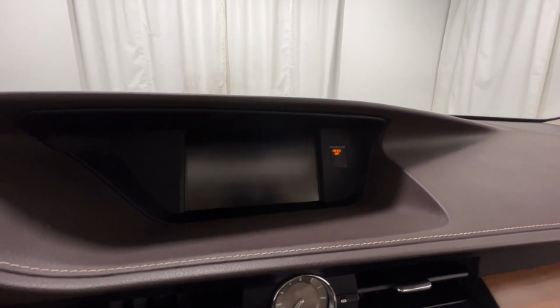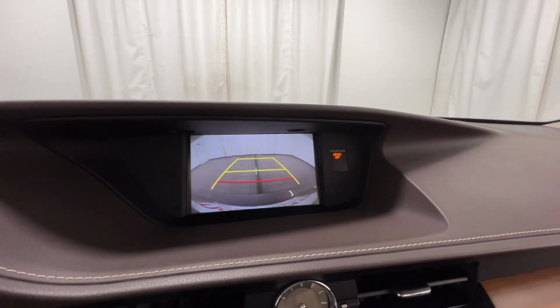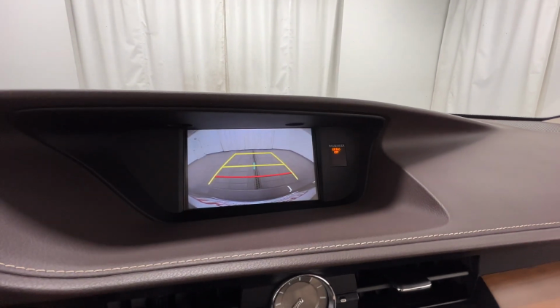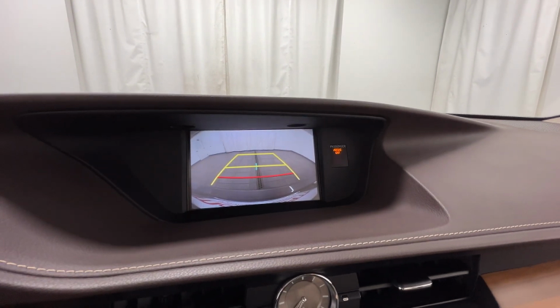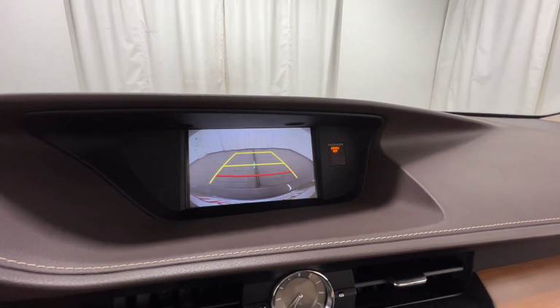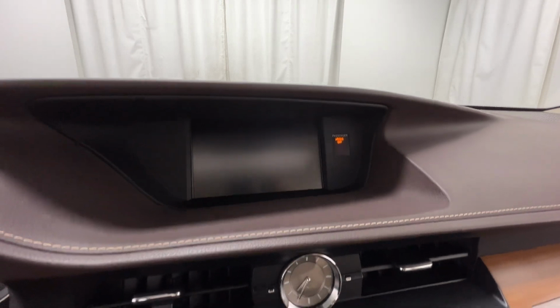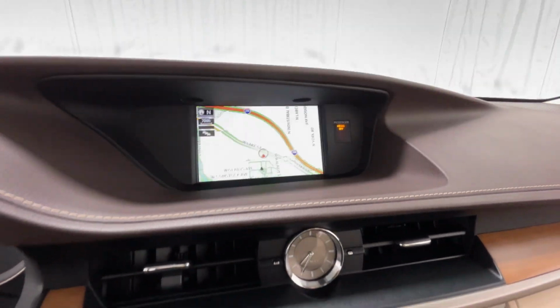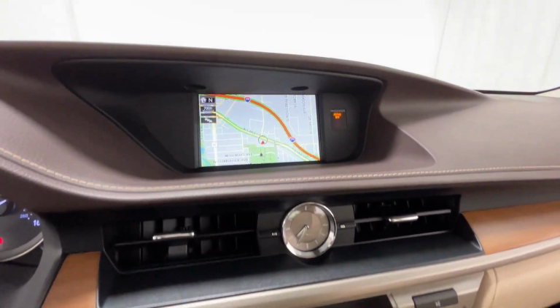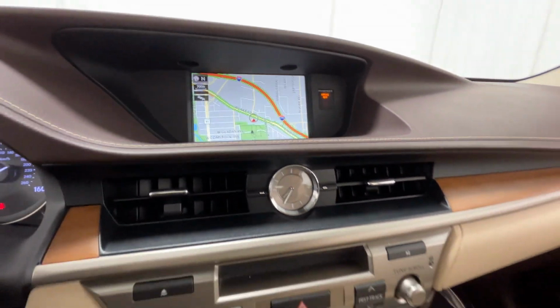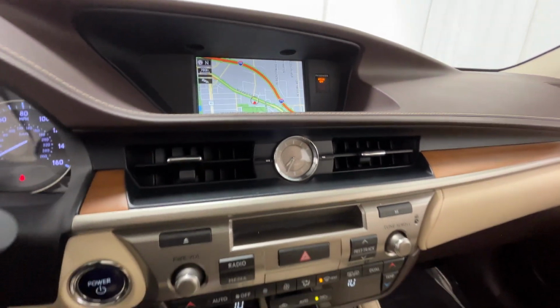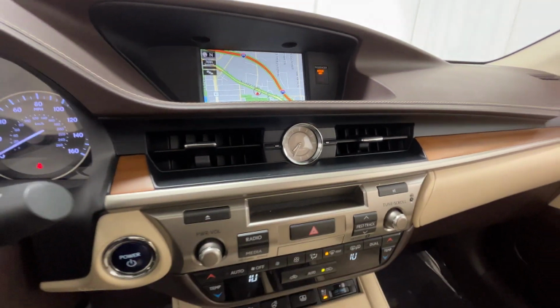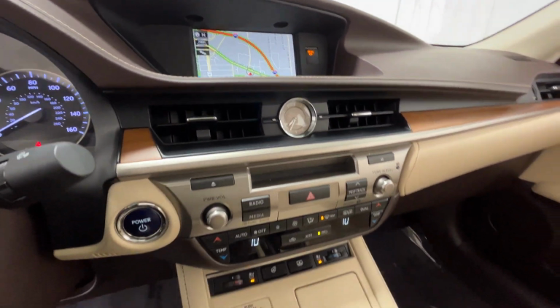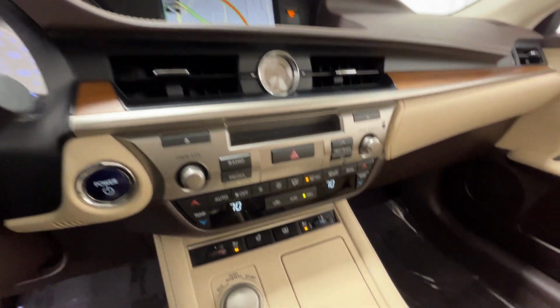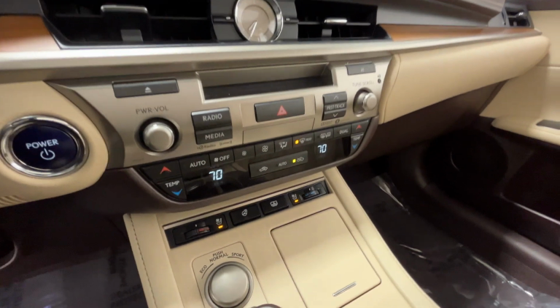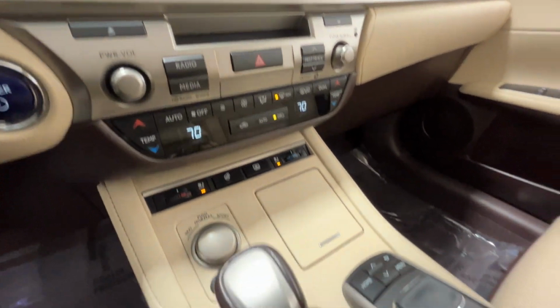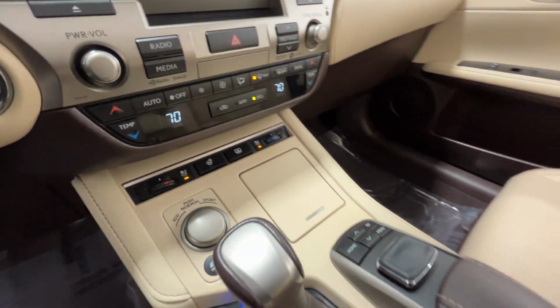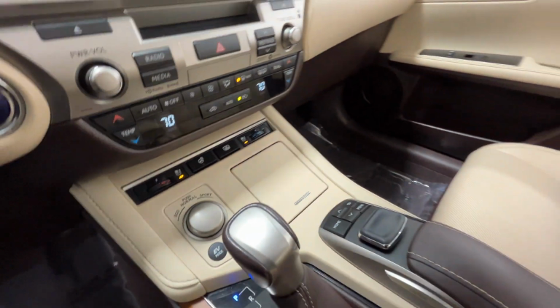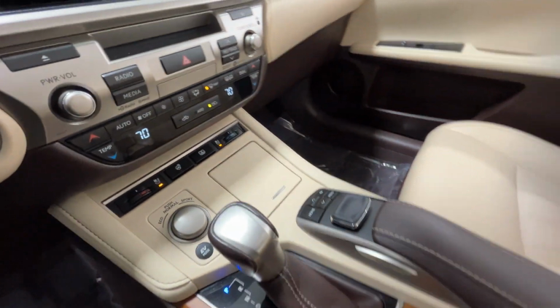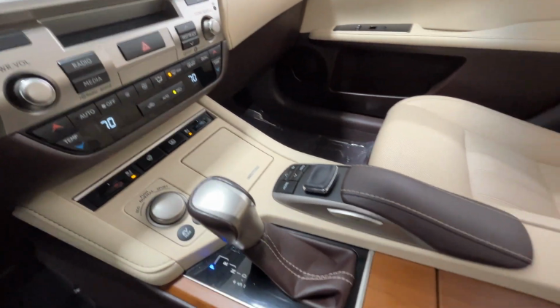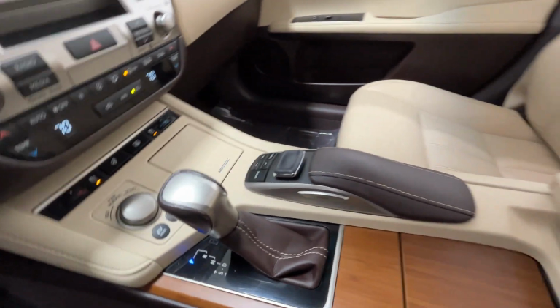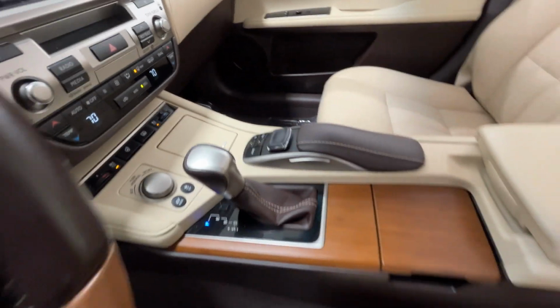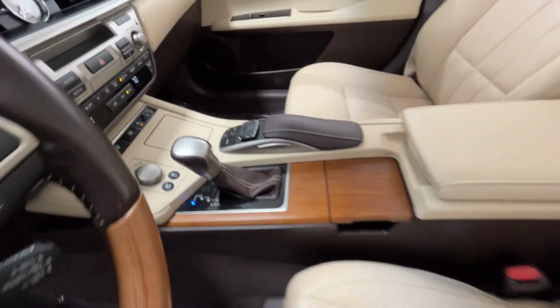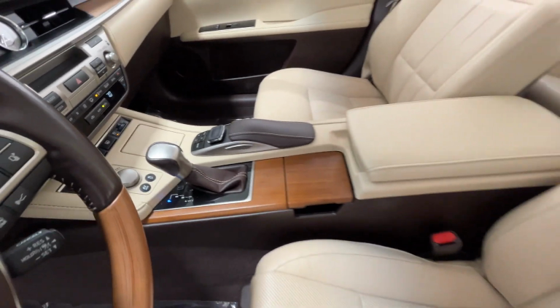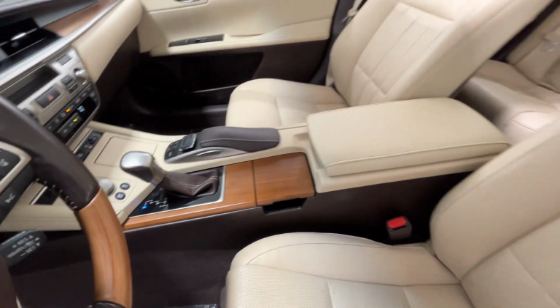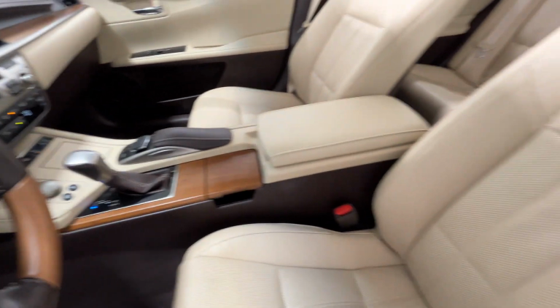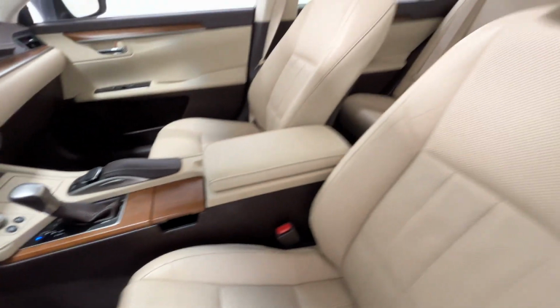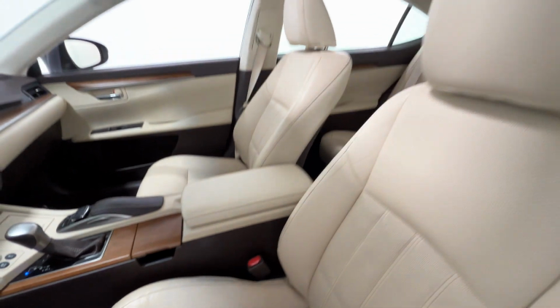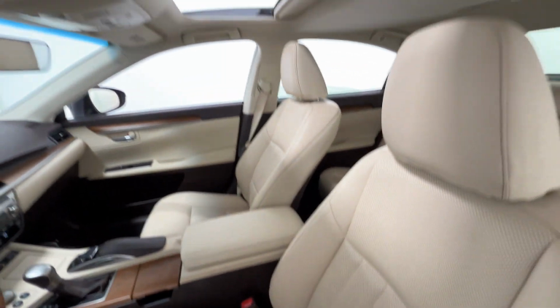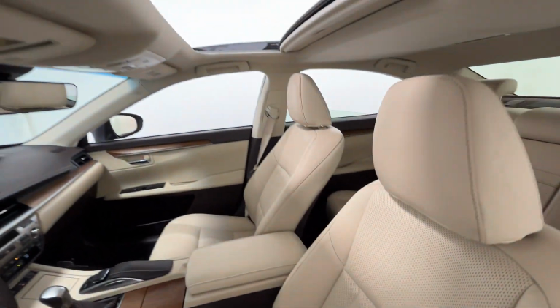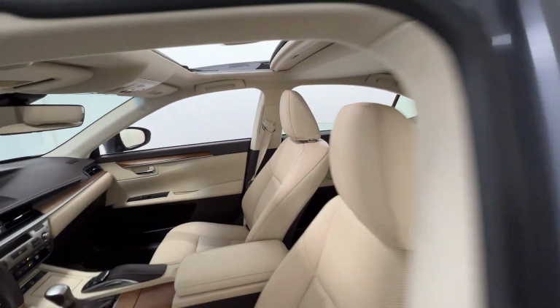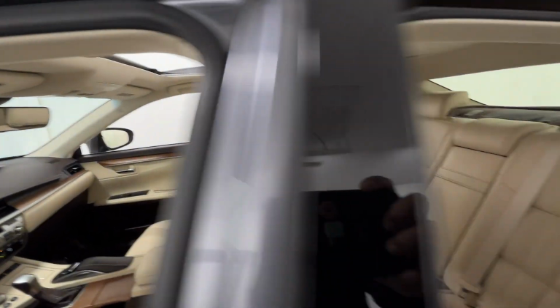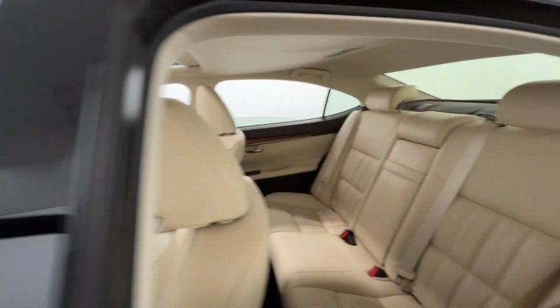Additional features include power driver seat, power passenger seat, gasoline electric hybrid, rain sensing wipers, Bluetooth, and brake assist. Stop by the showroom for a test drive.